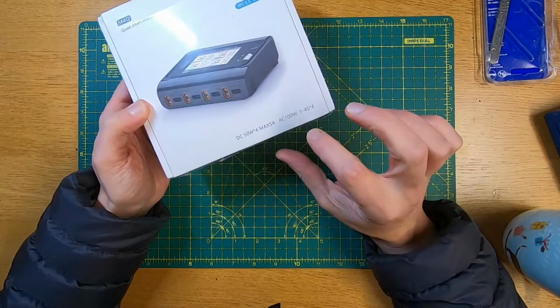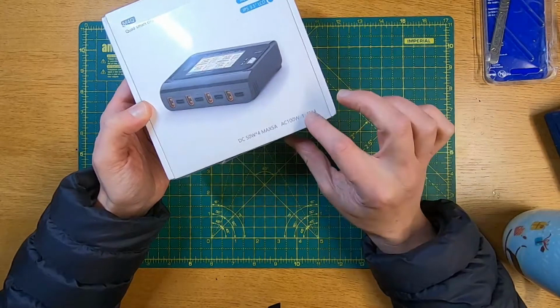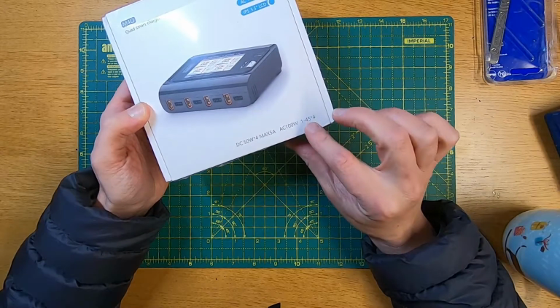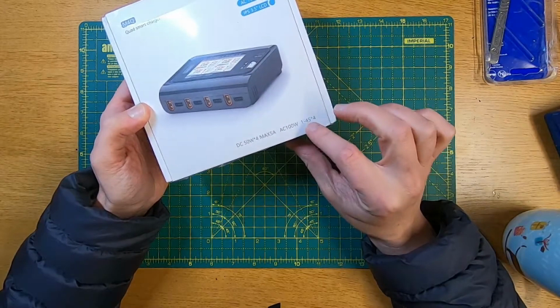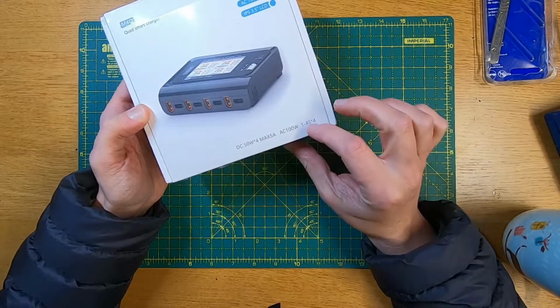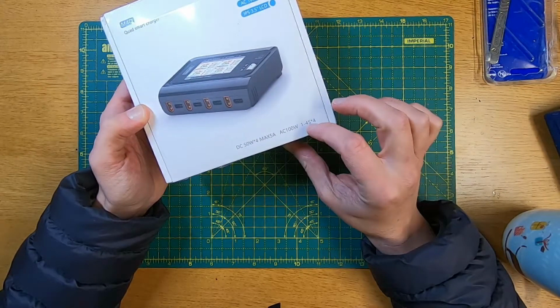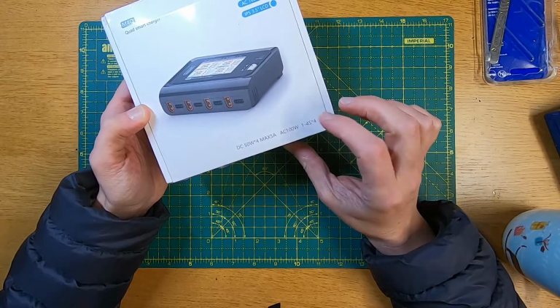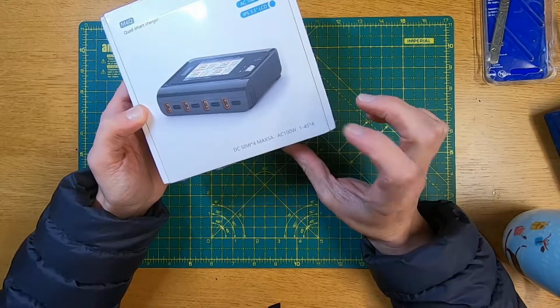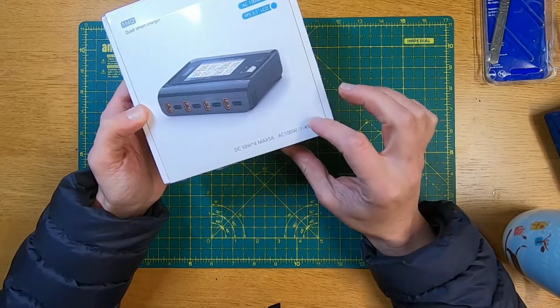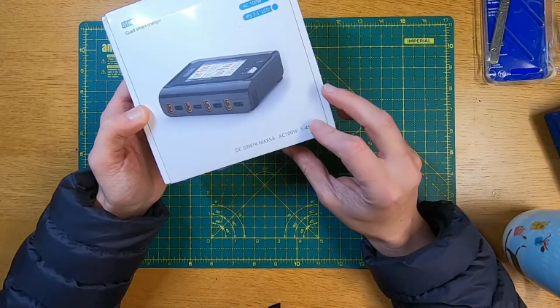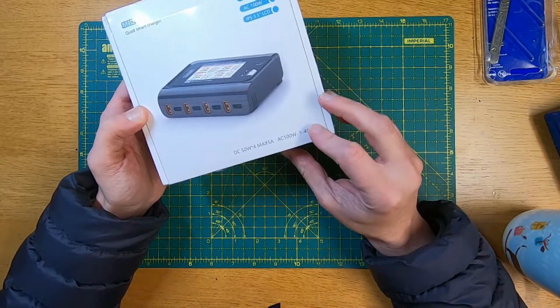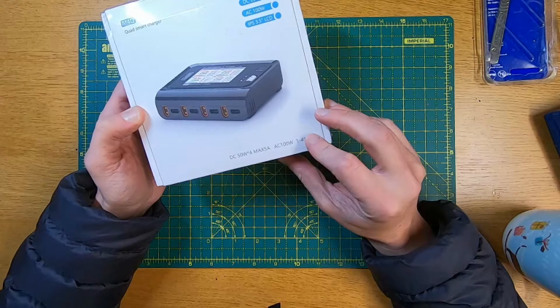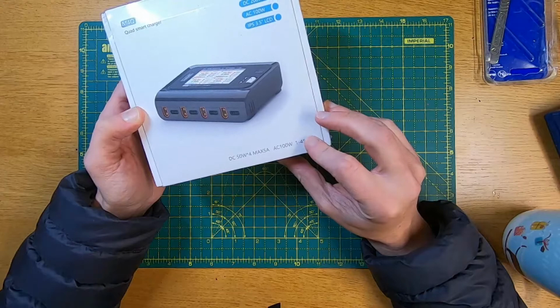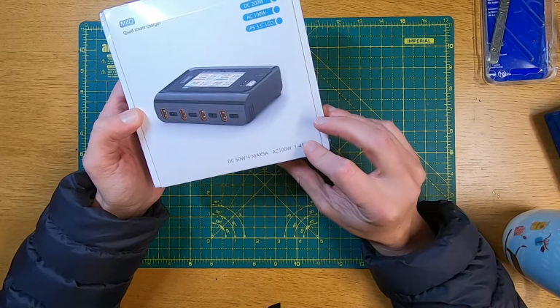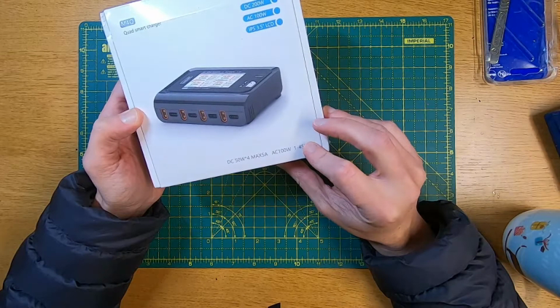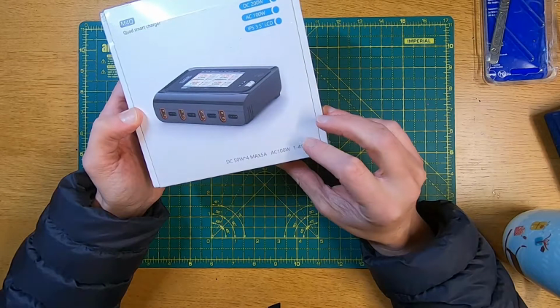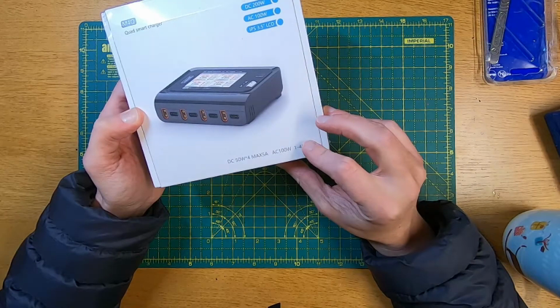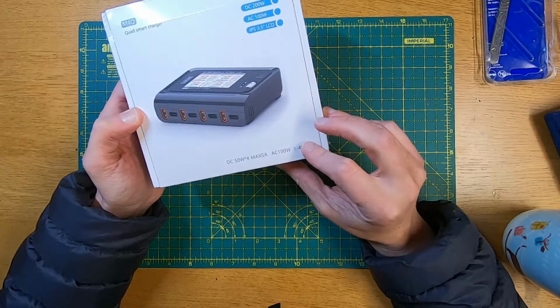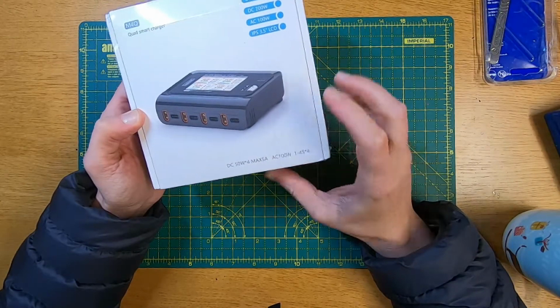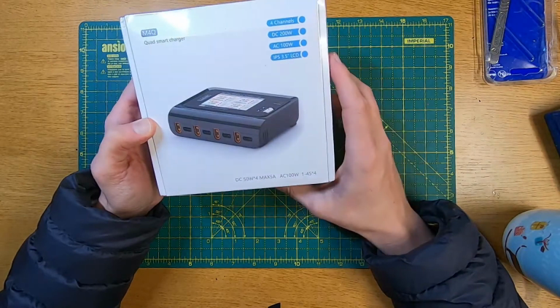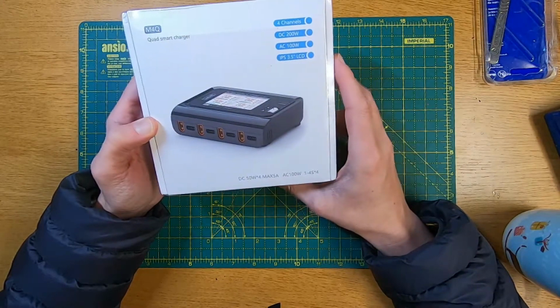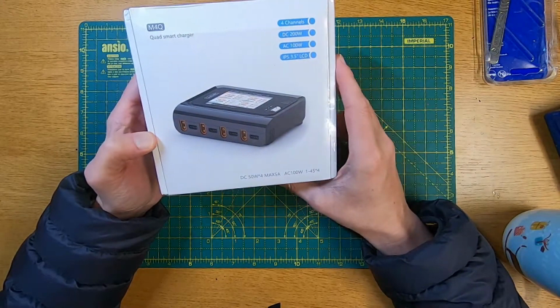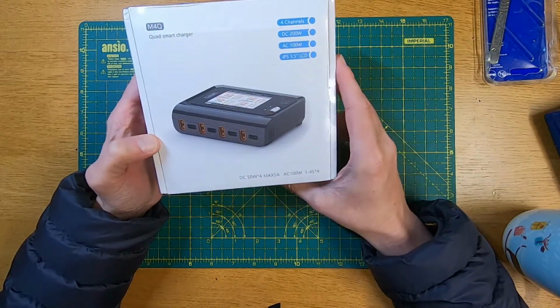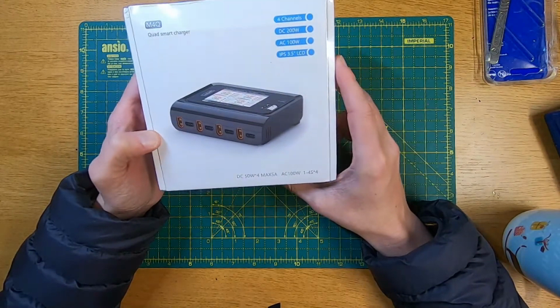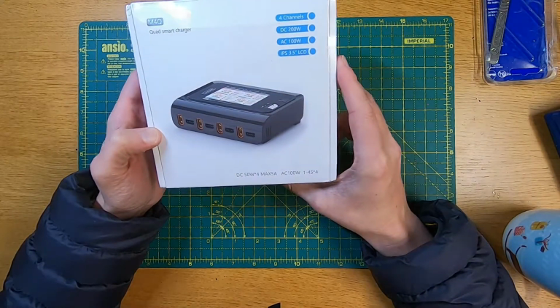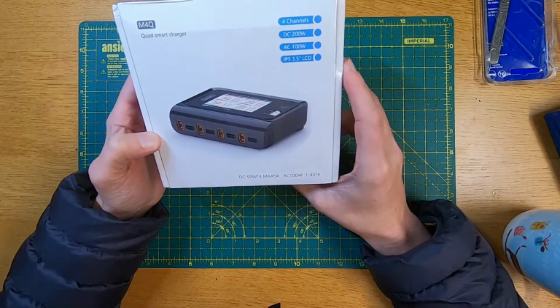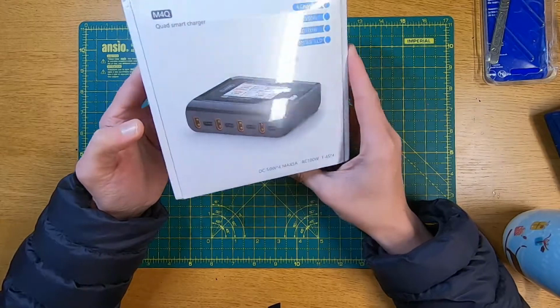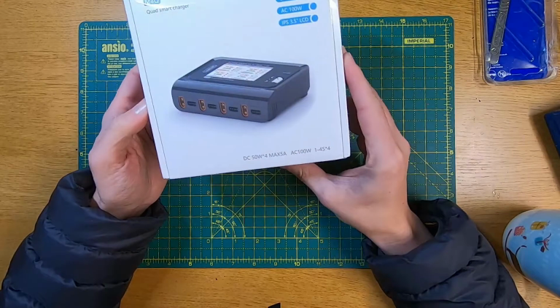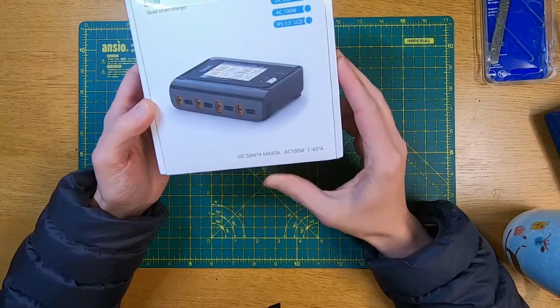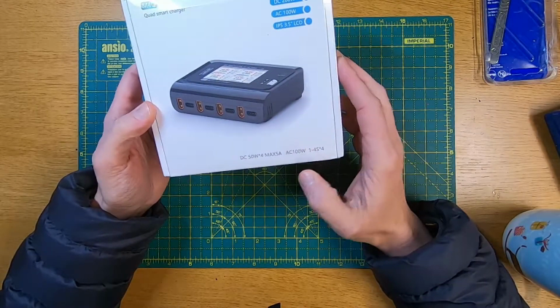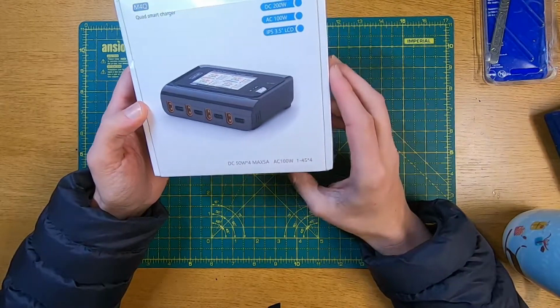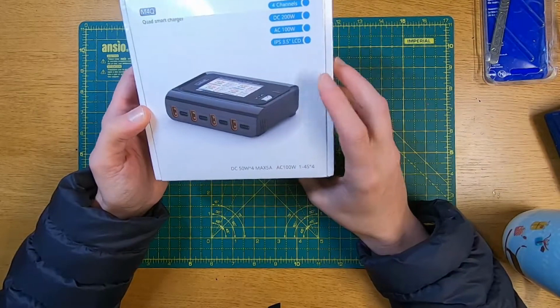It takes one to four S batteries. It's a bit of a shame it doesn't do 6S — that would be nice — but you can't have it all, so yeah, it takes one to four S.